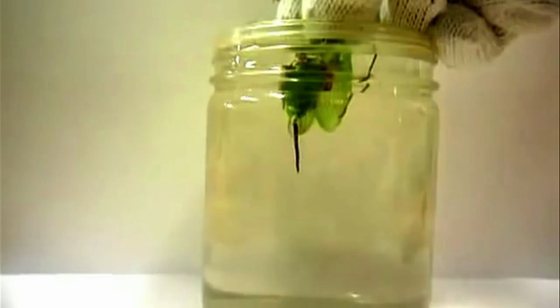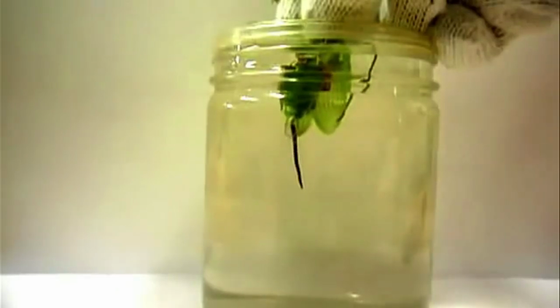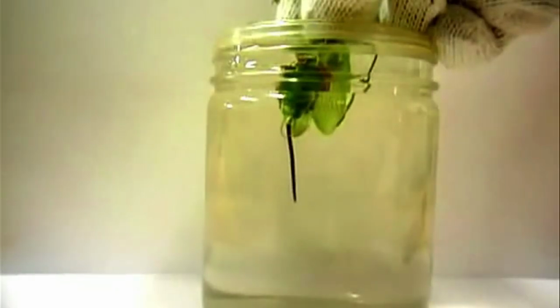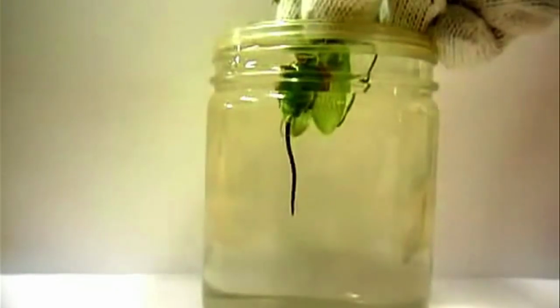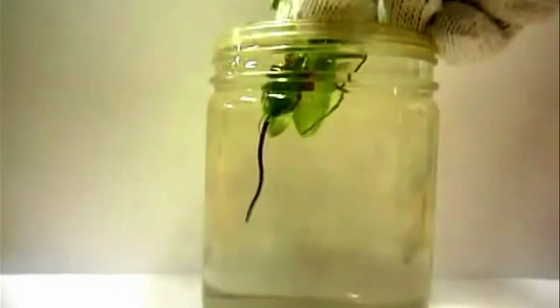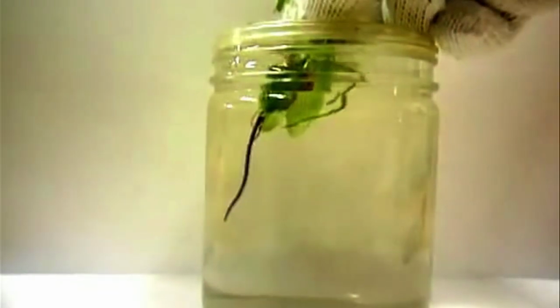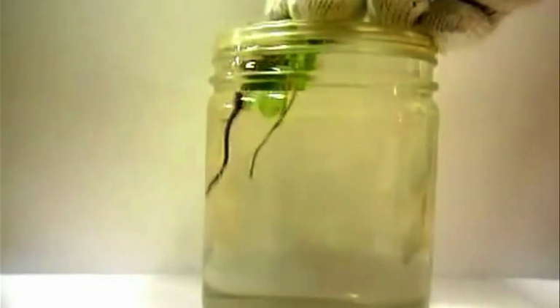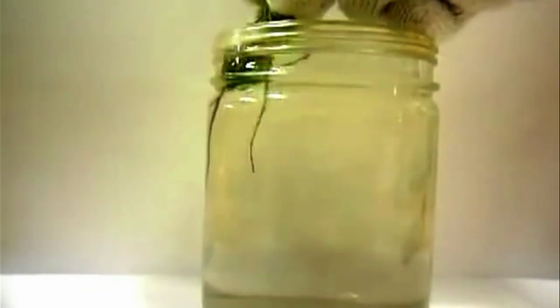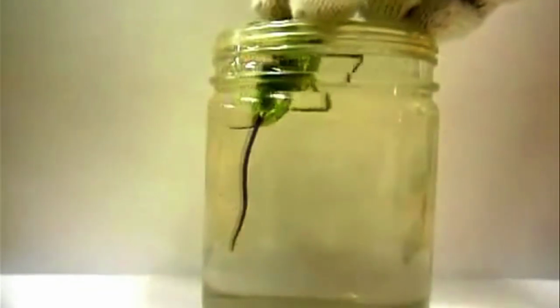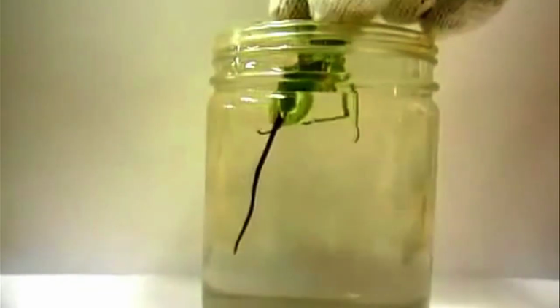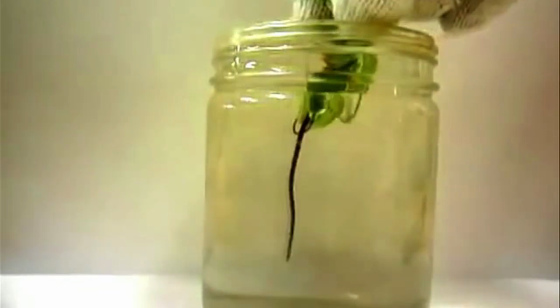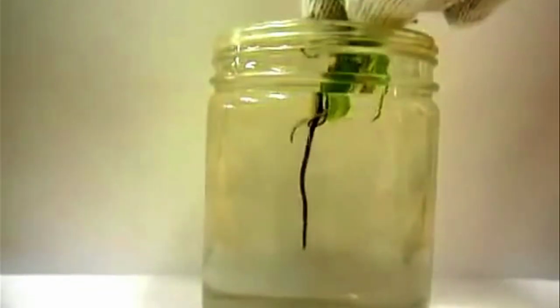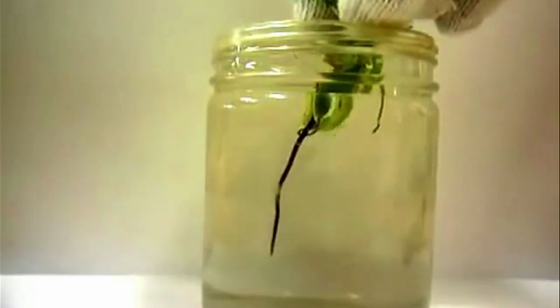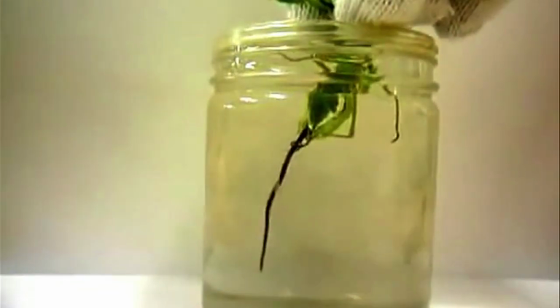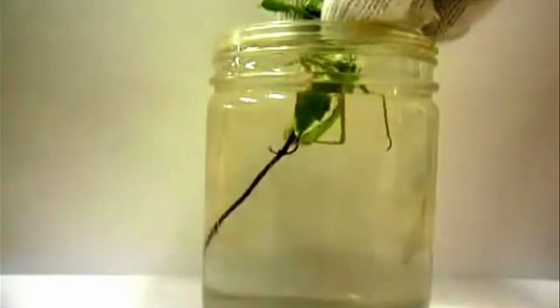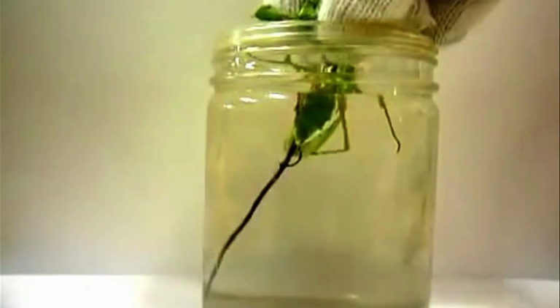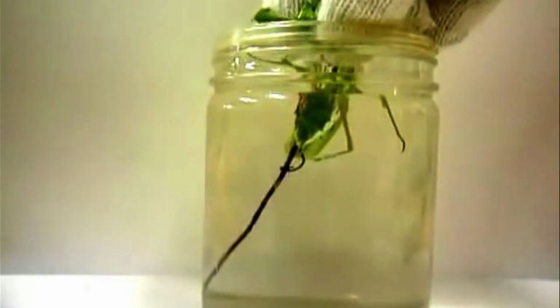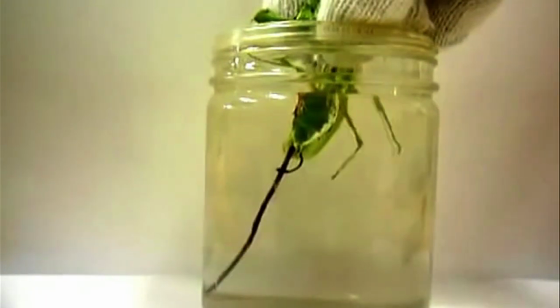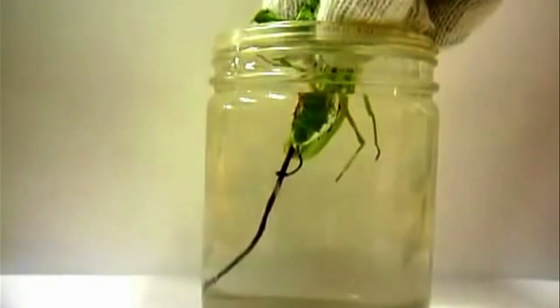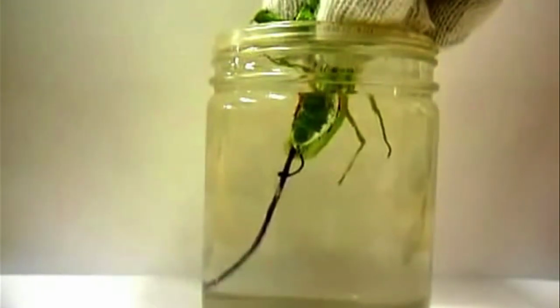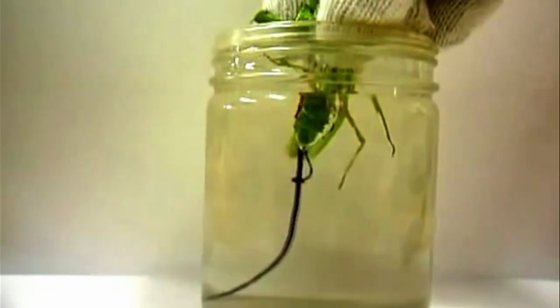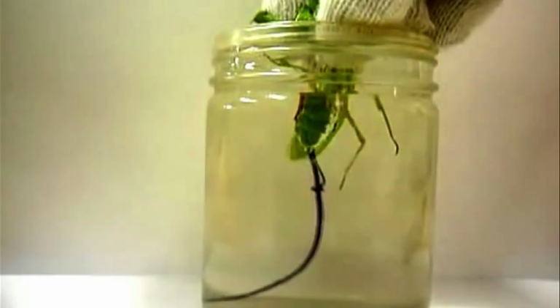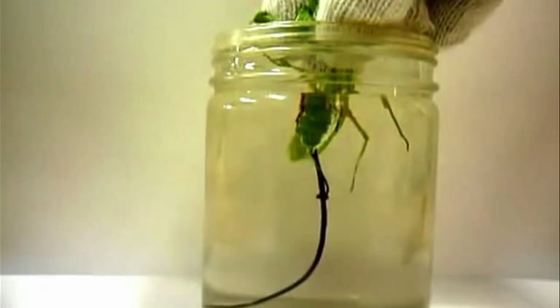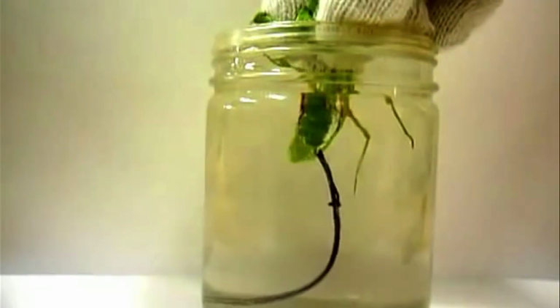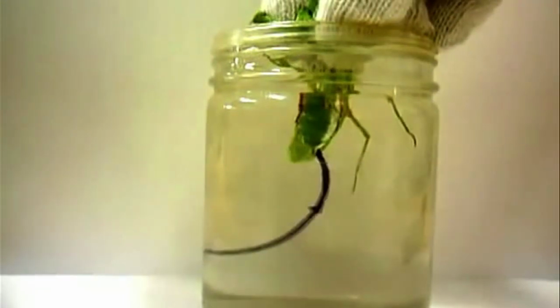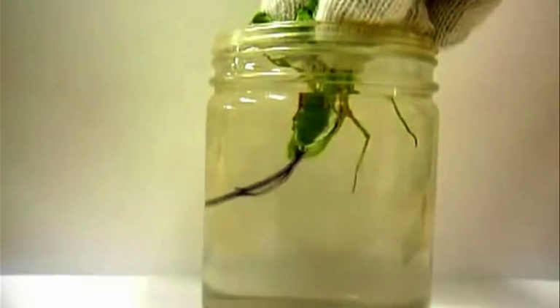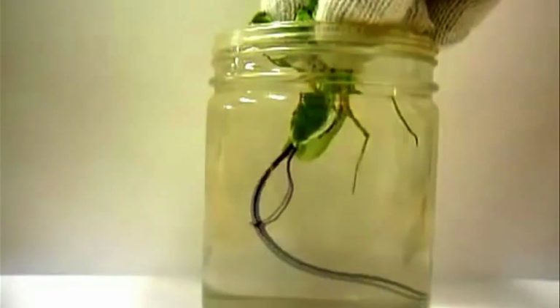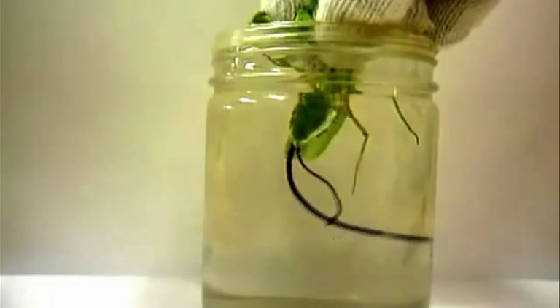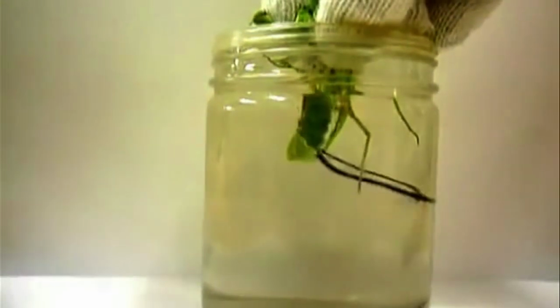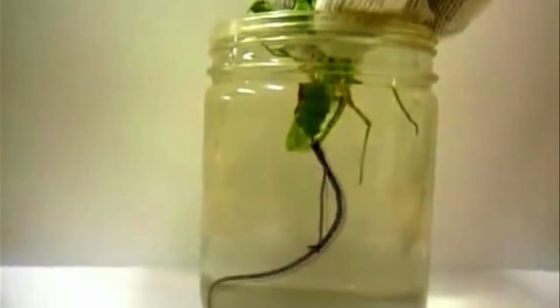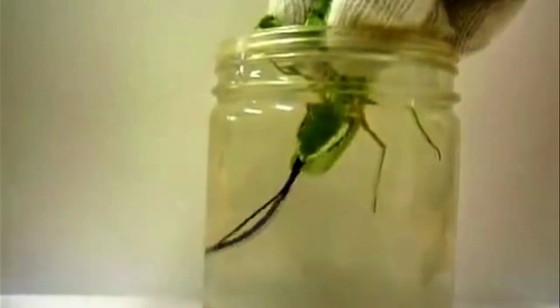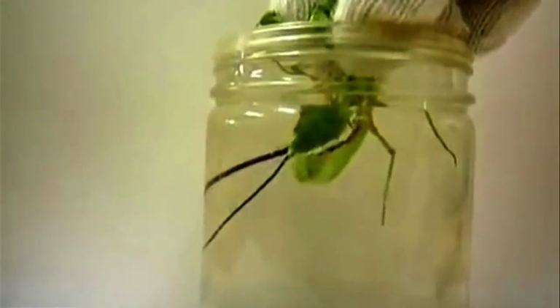But hey, at least this ends the mantis' suffering. Usually there's just one ghastly black worm inside of it, eating it from the inside out. Sometimes, however, it's twins.